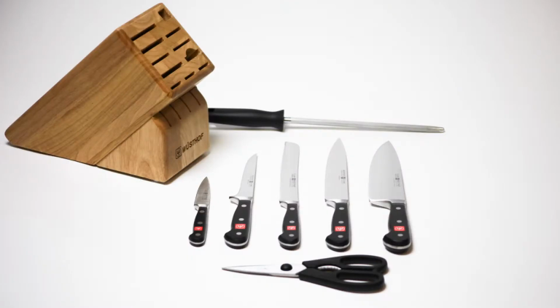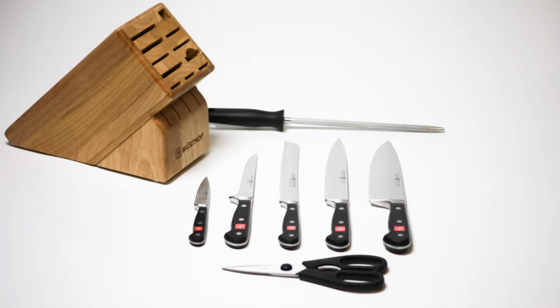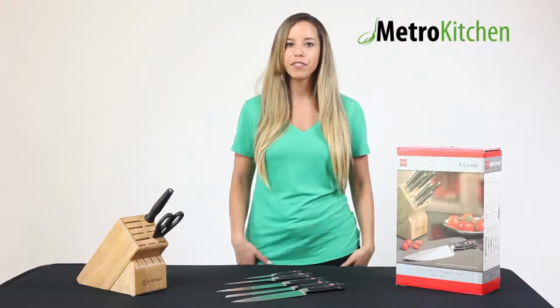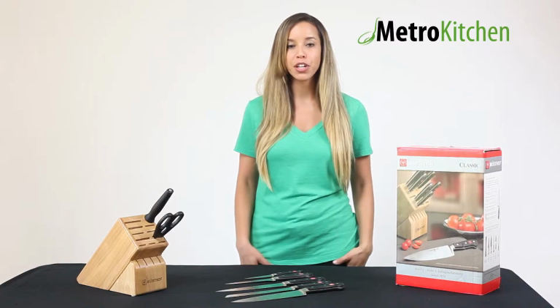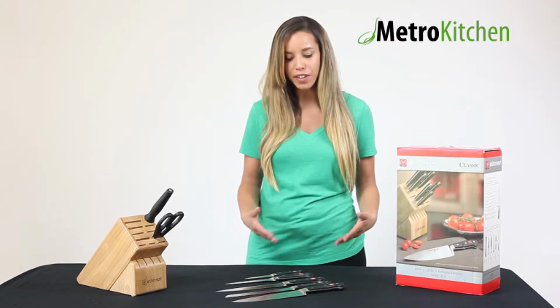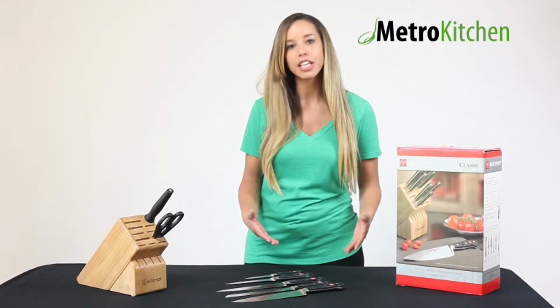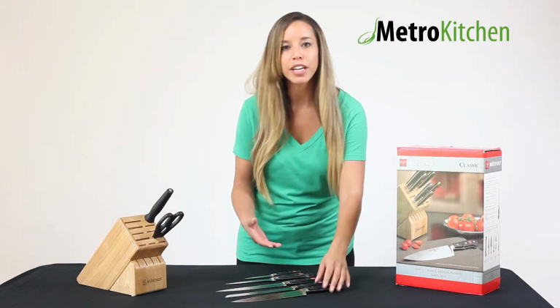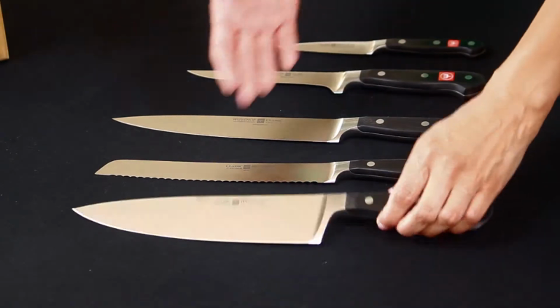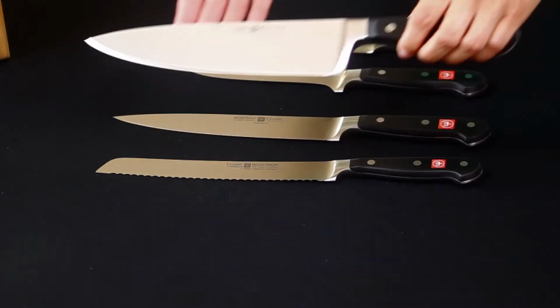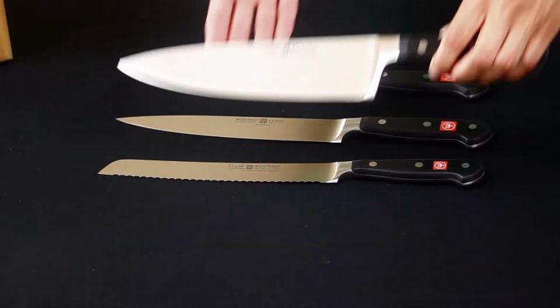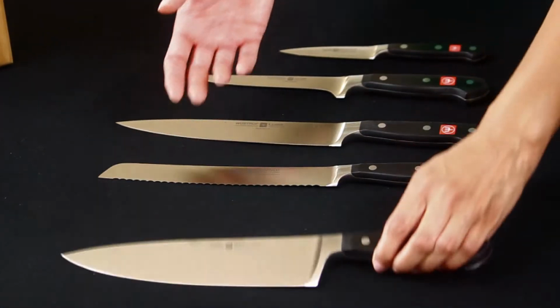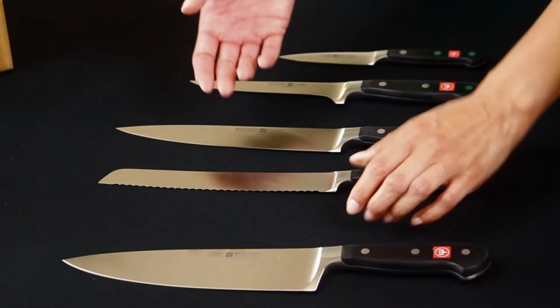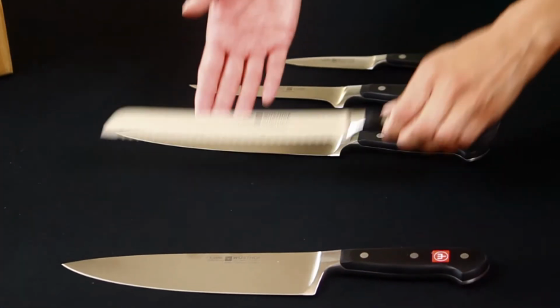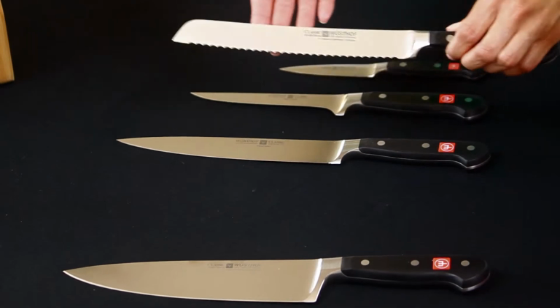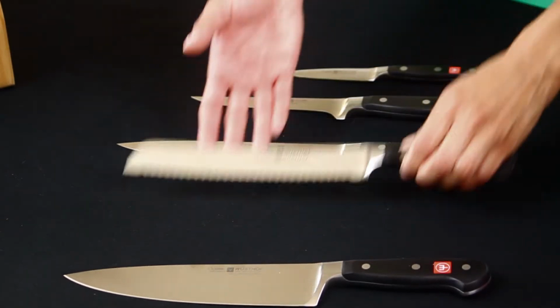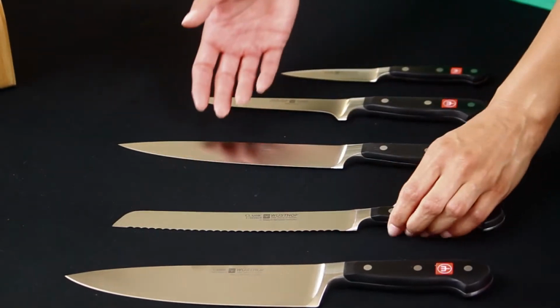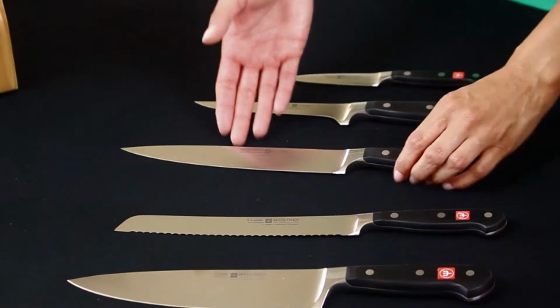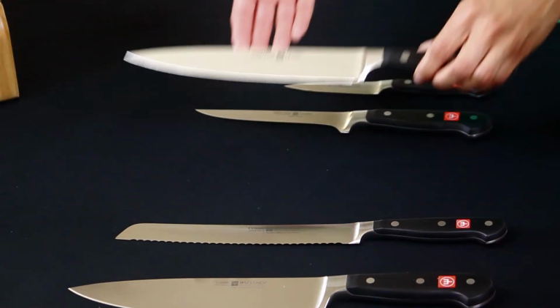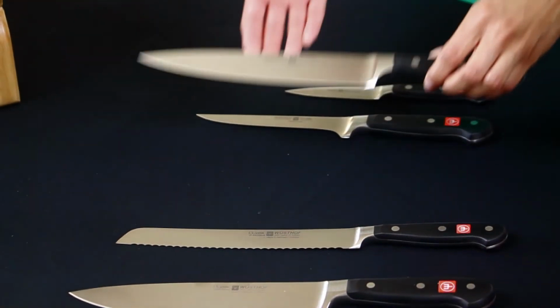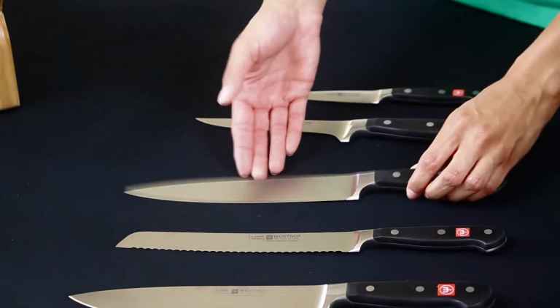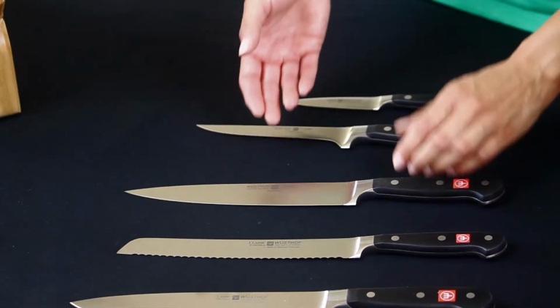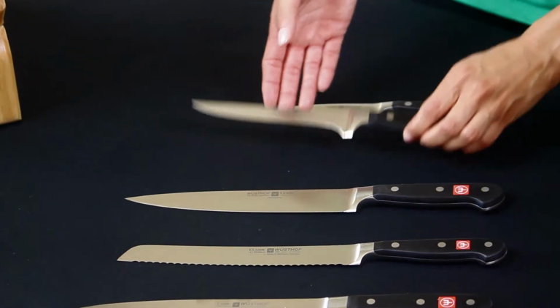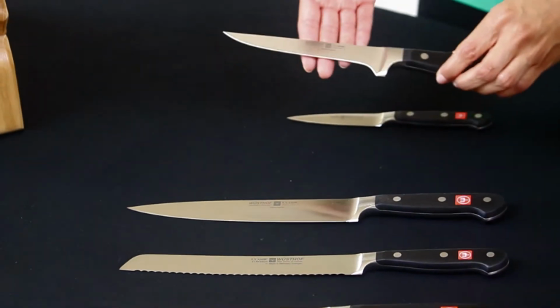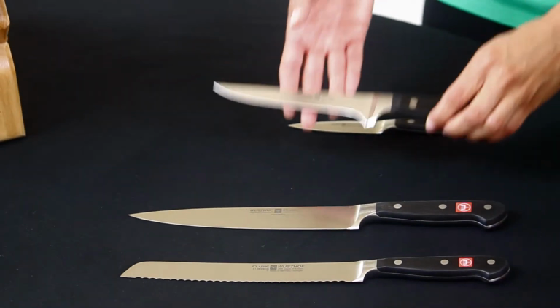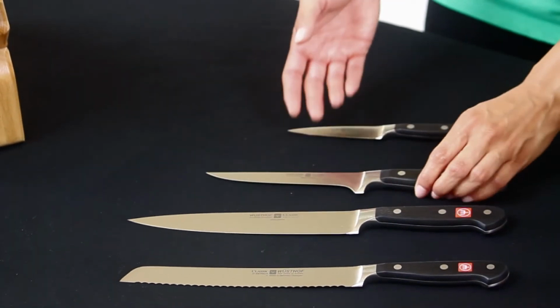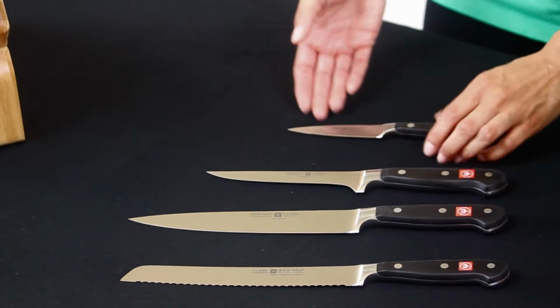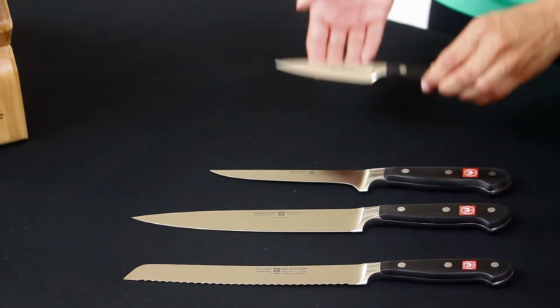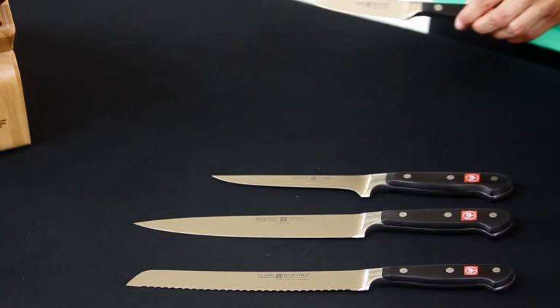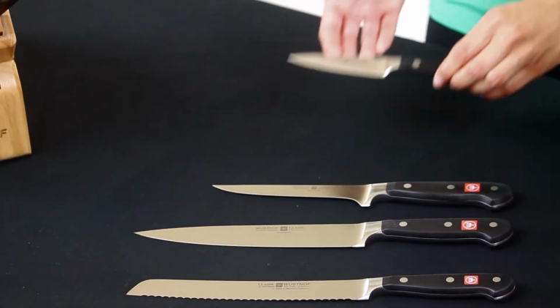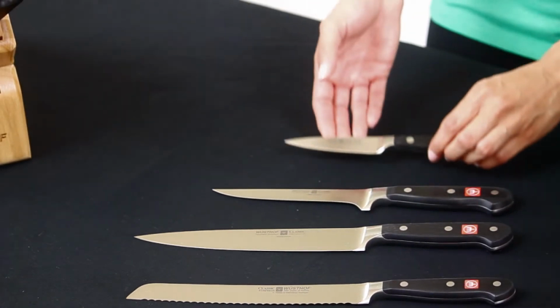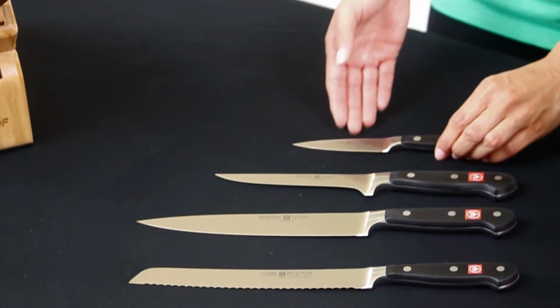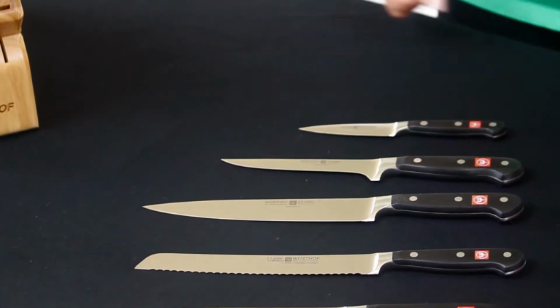This set features an array of knives including an 8-inch chef's knife, an 8-inch bread knife, an 8-inch carving knife, a 5-inch boning knife, as well as a 3.5-inch paring knife.